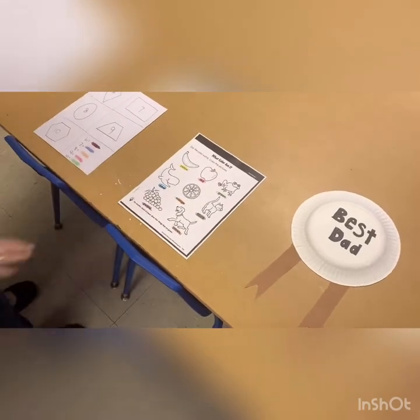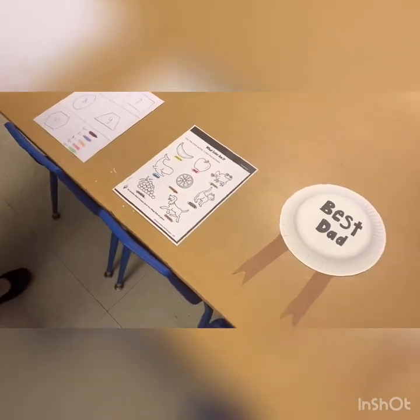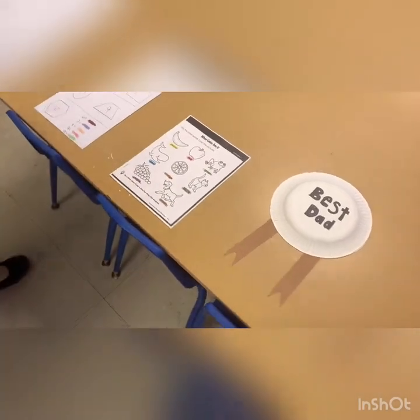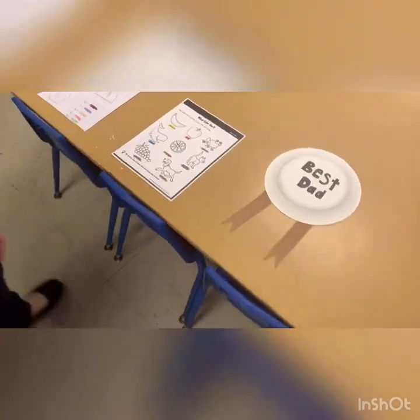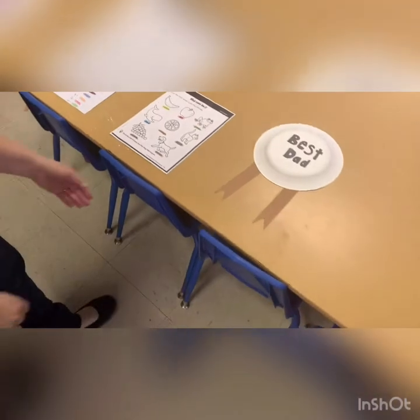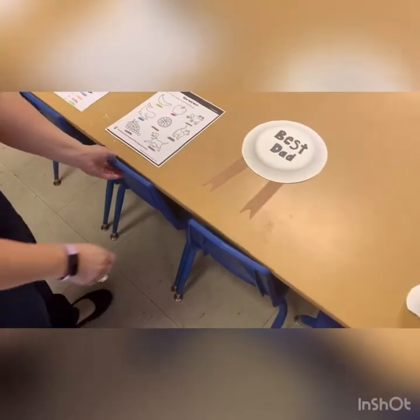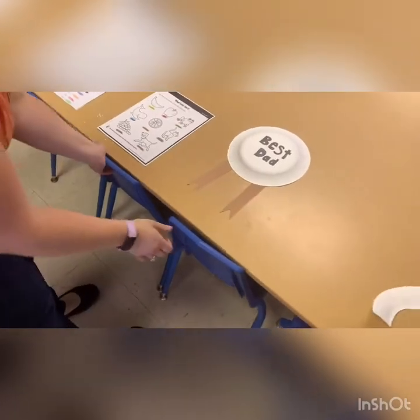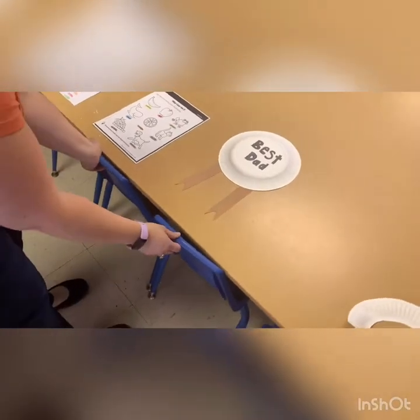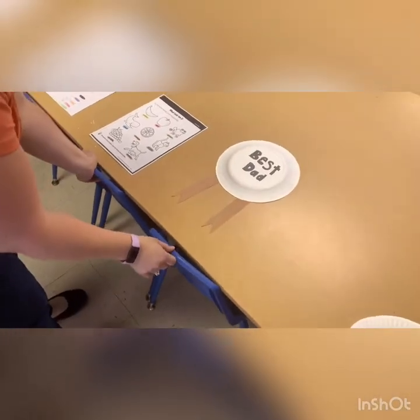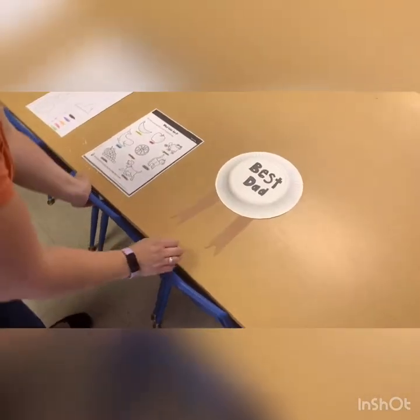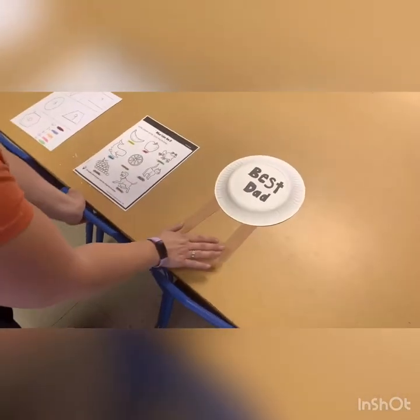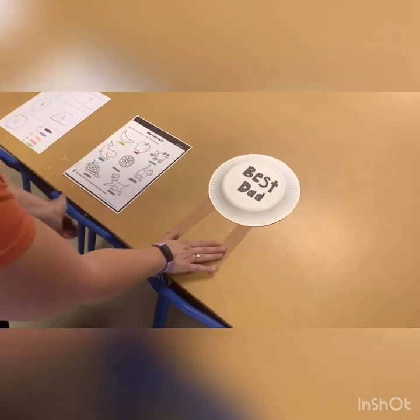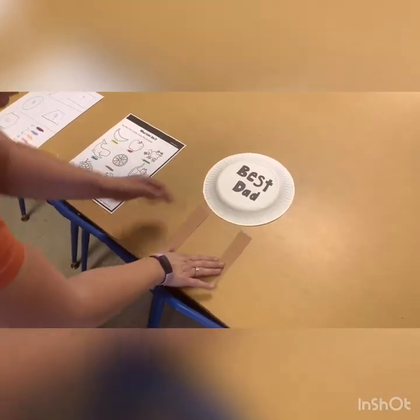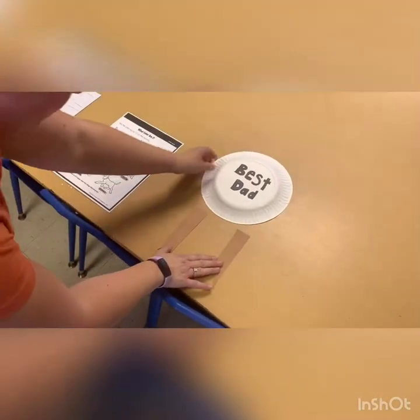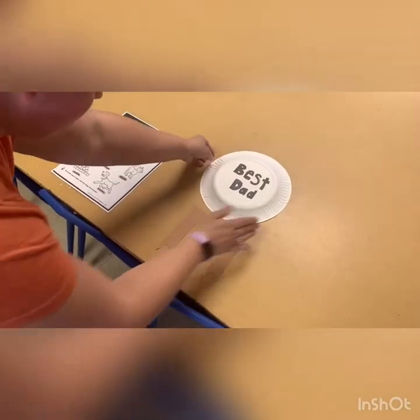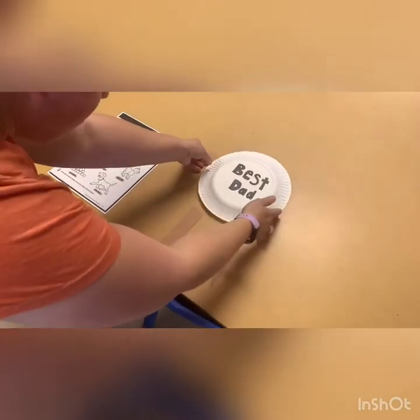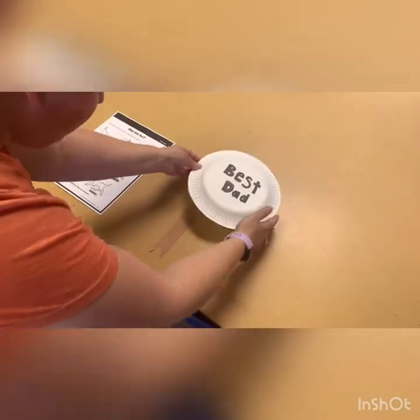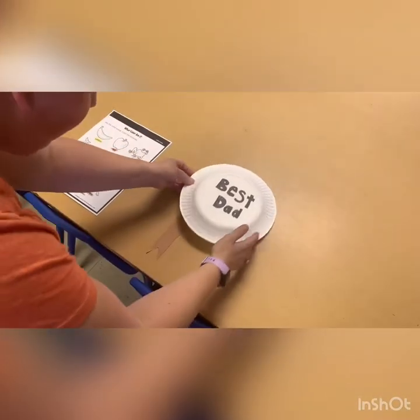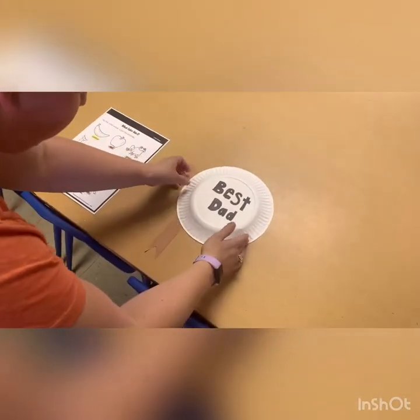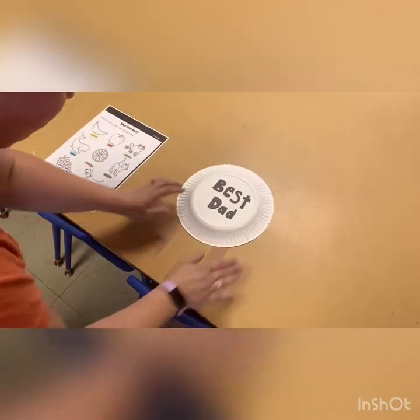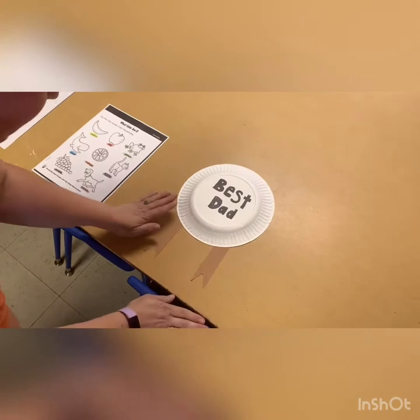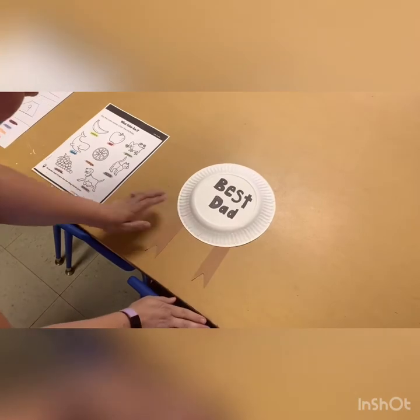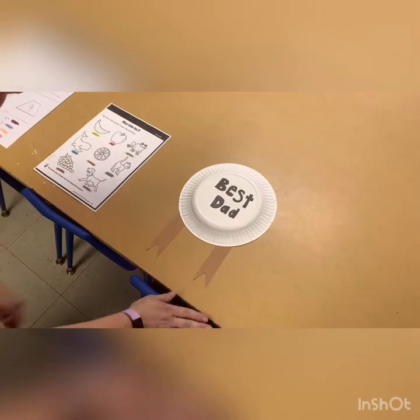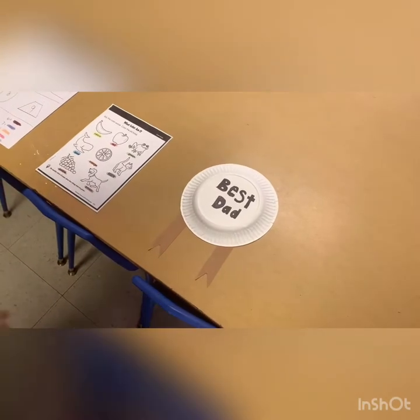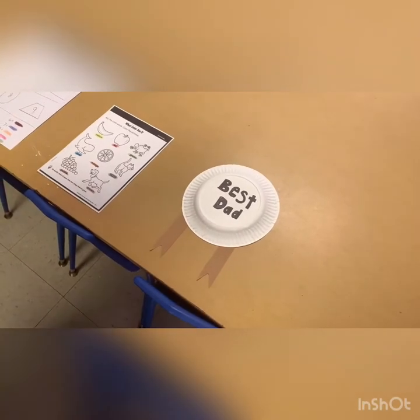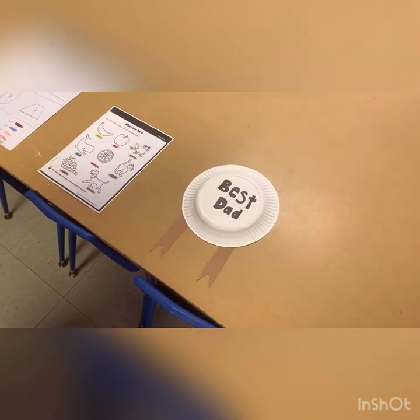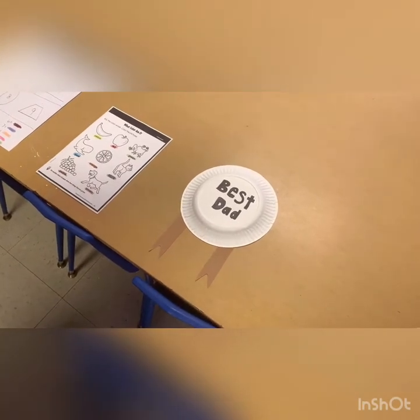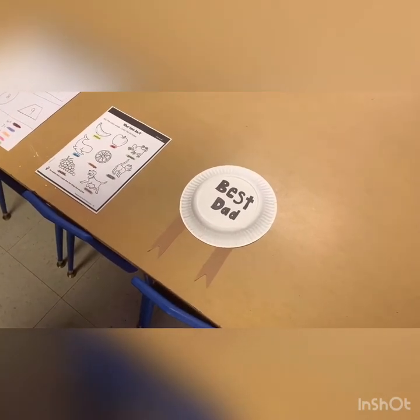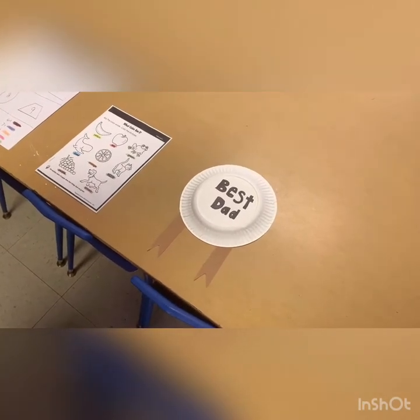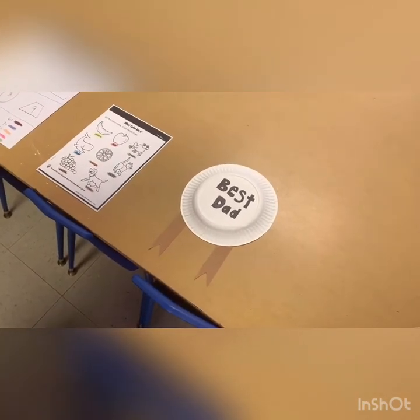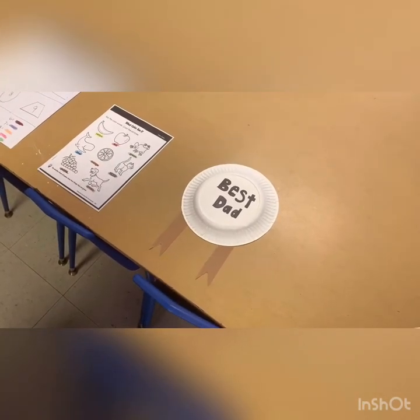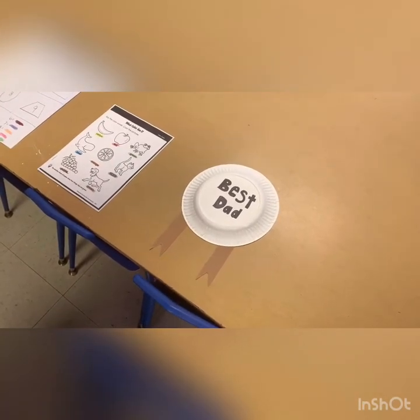And then we'll go on and do our Father's Day projects. With this, we have ribbons. It'll decorate your plate. You could paint it or you could color it, anything you want to do.